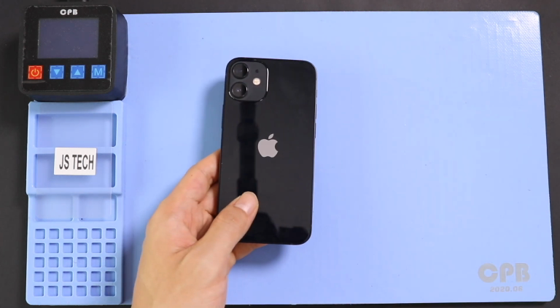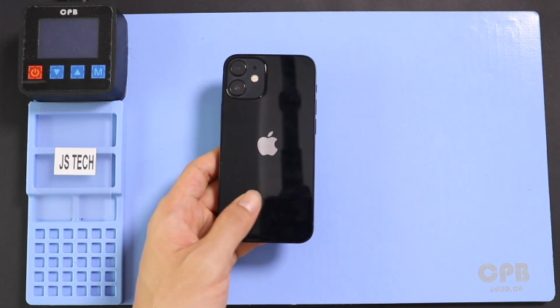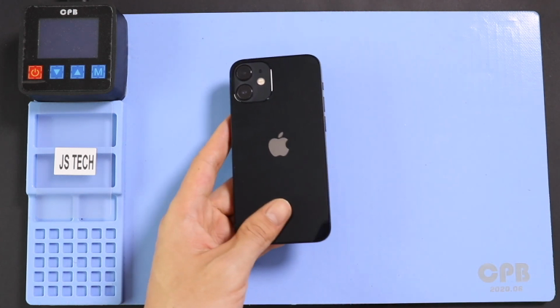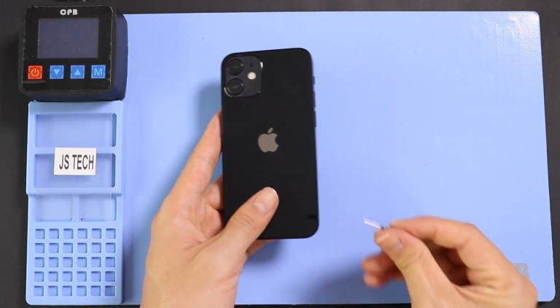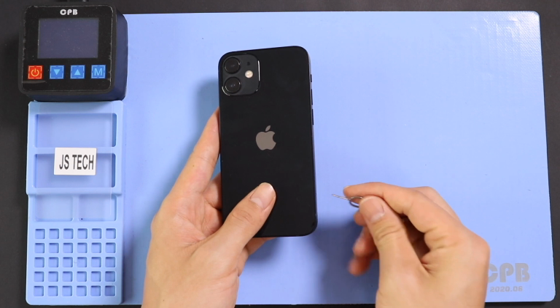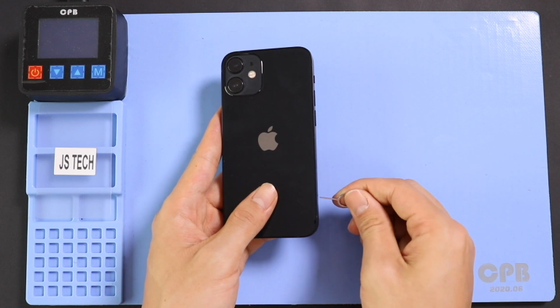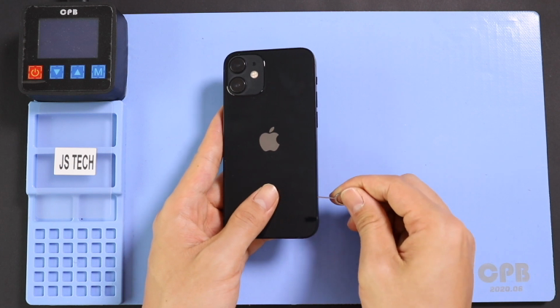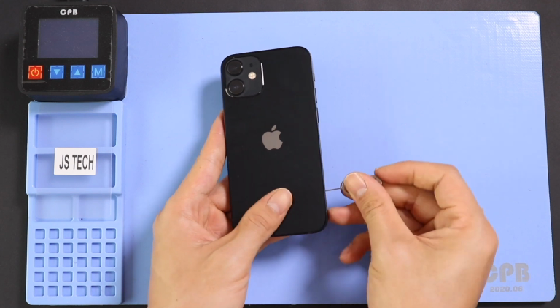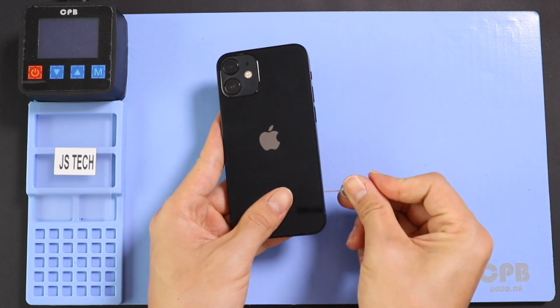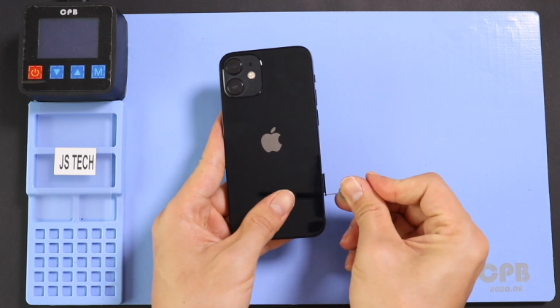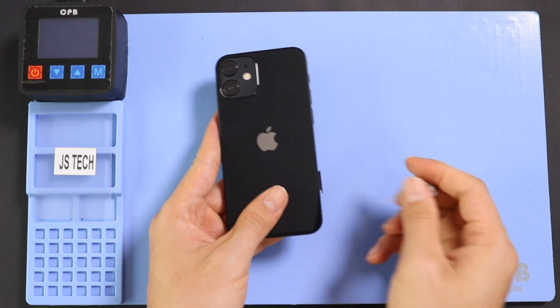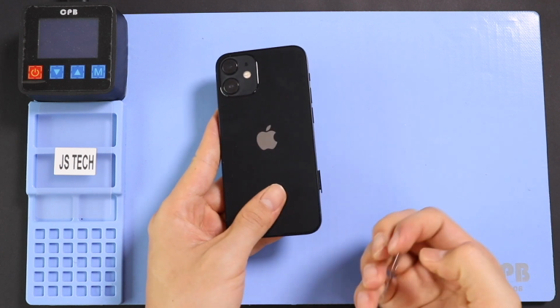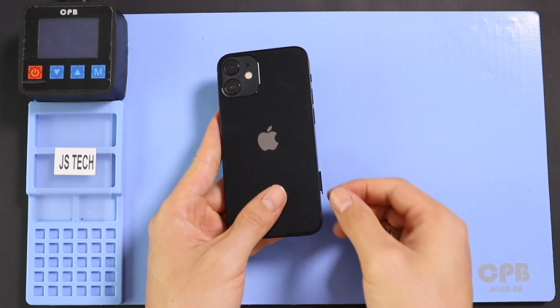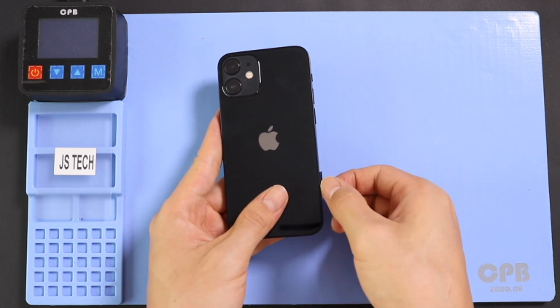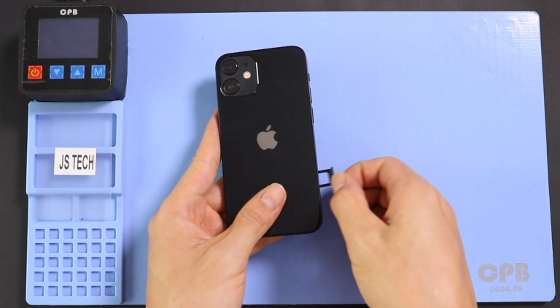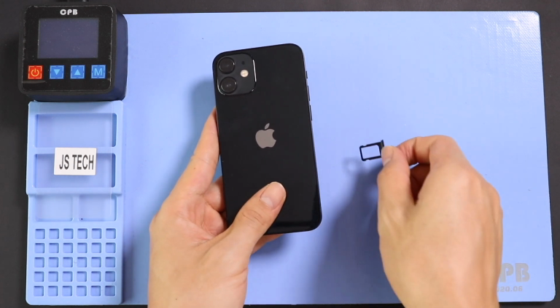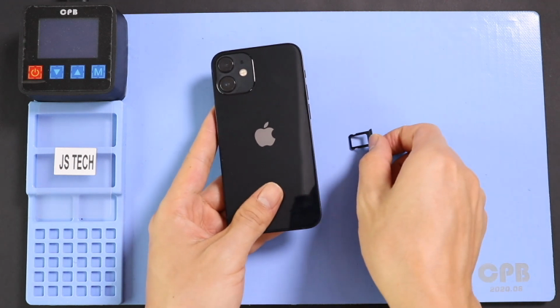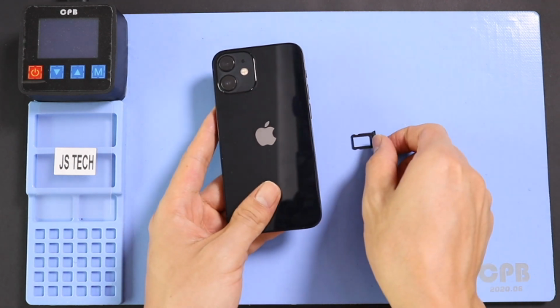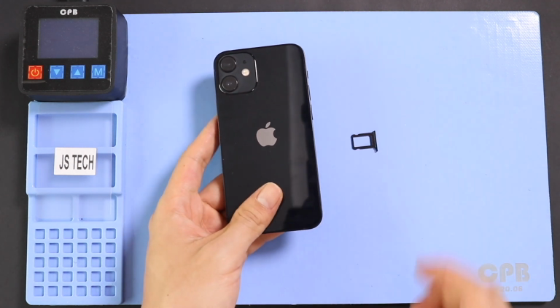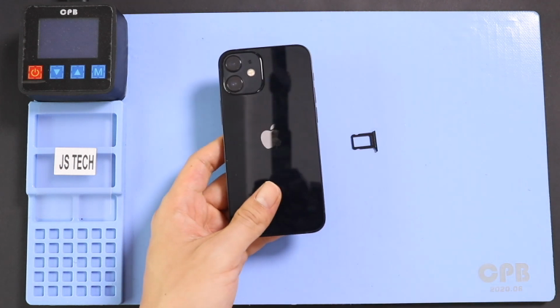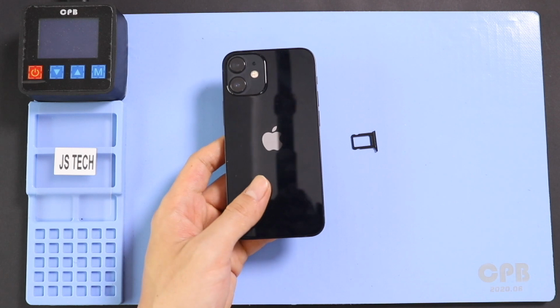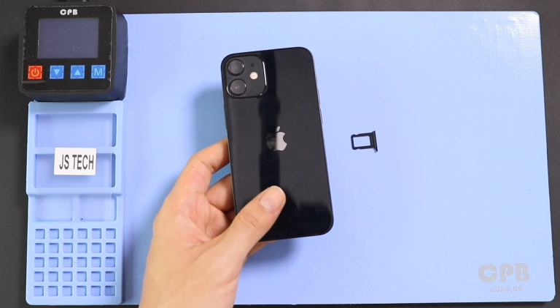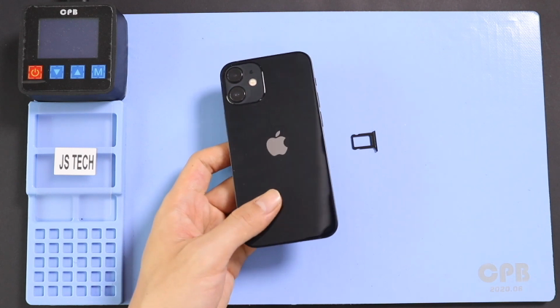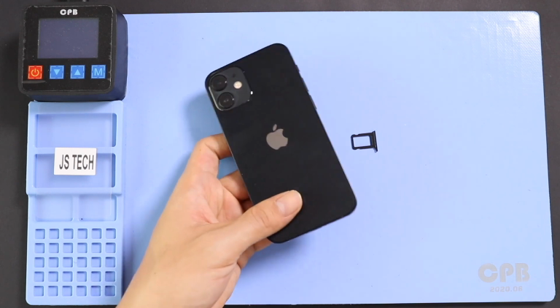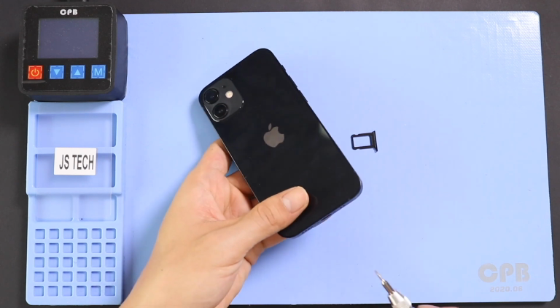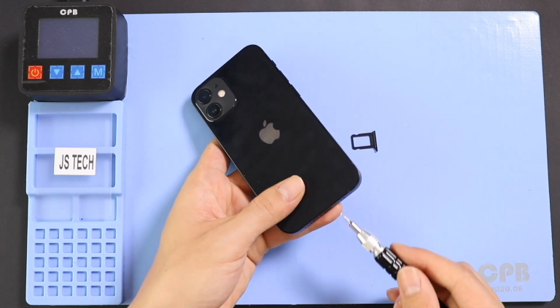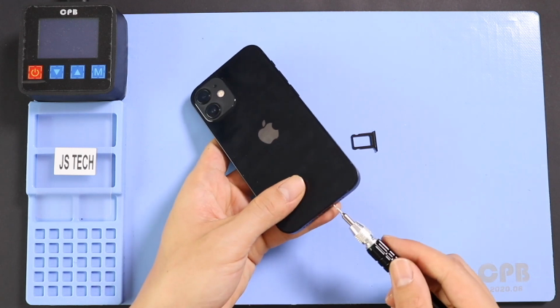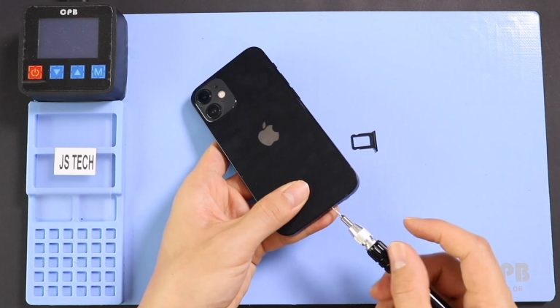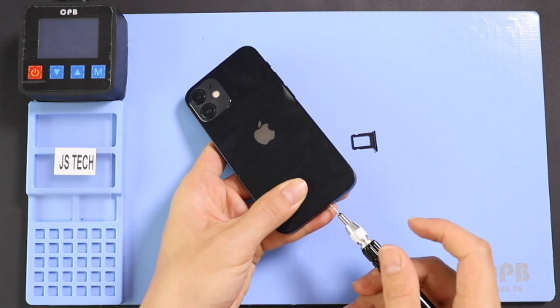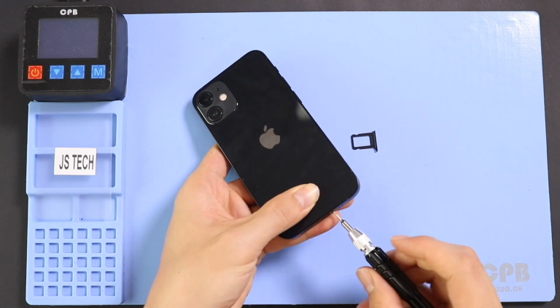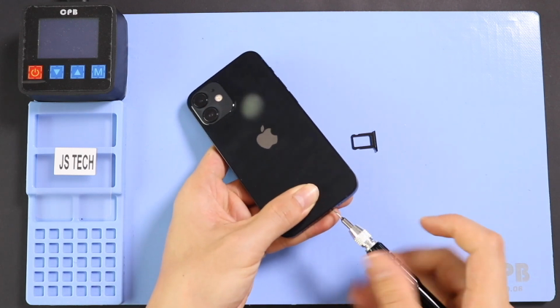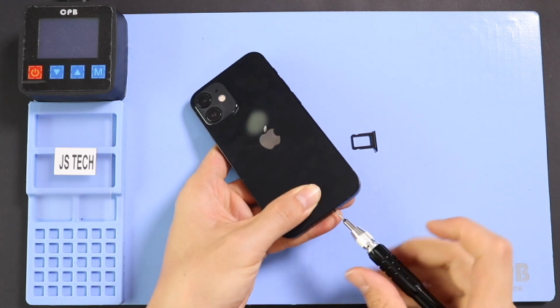Before starting, we need the right tools to proceed with the repair, which you can find in the description. First, turn off the phone and remove the SIM tray. And then undo two bottom screws by using a pentalobe screwdriver.